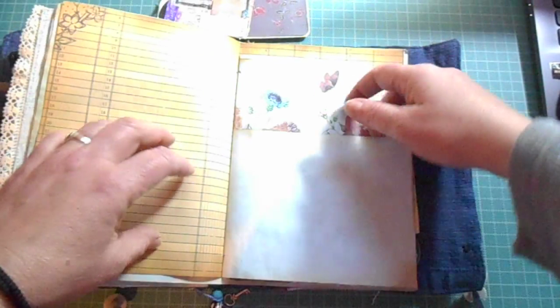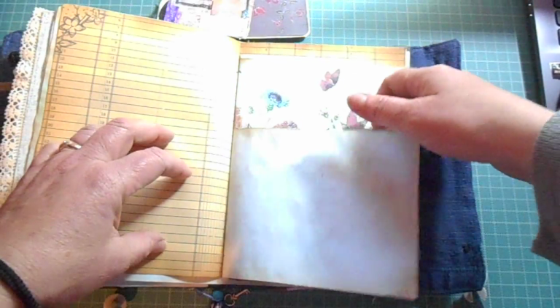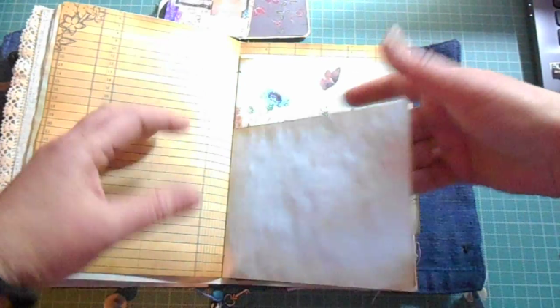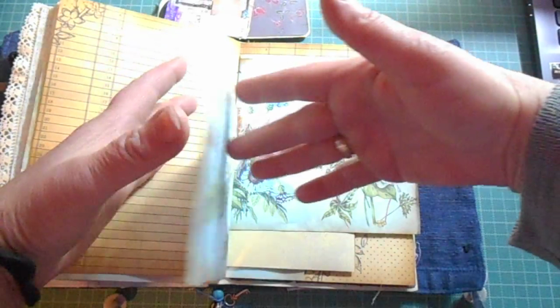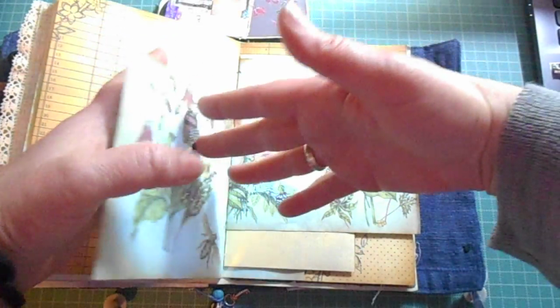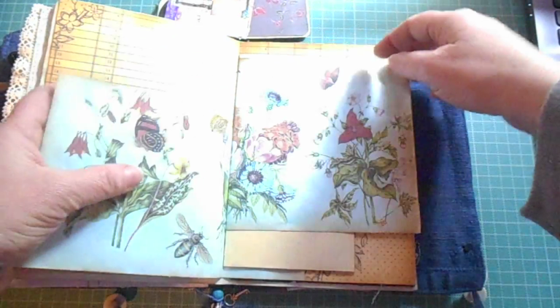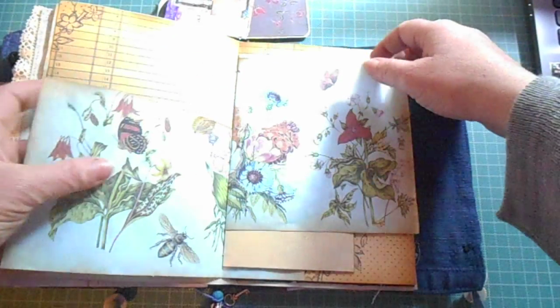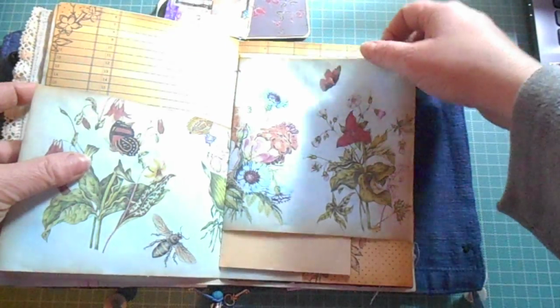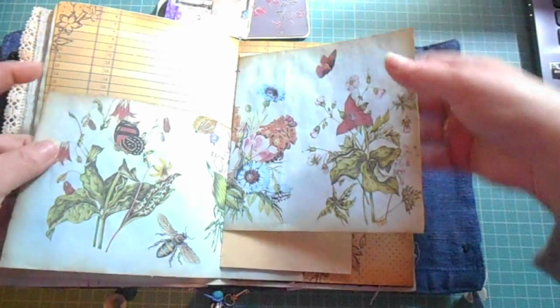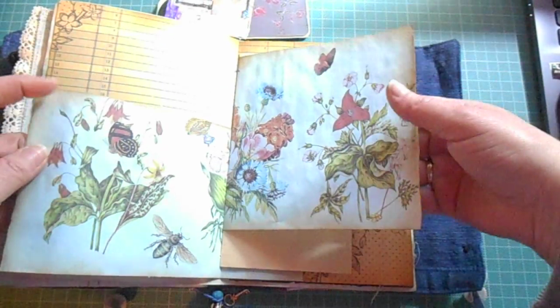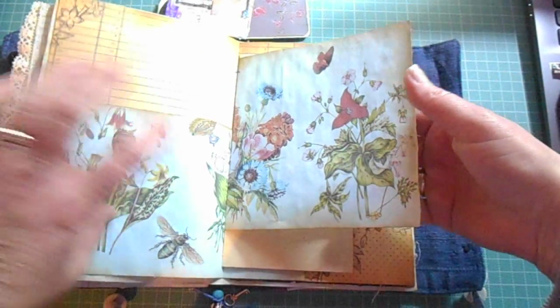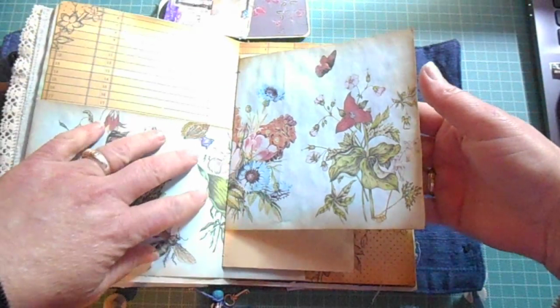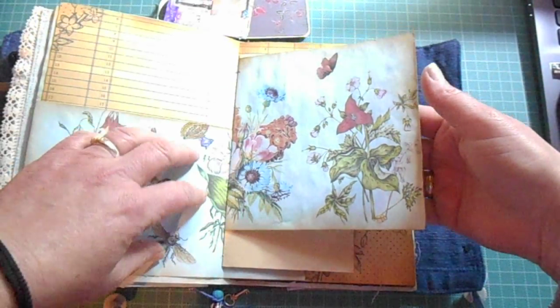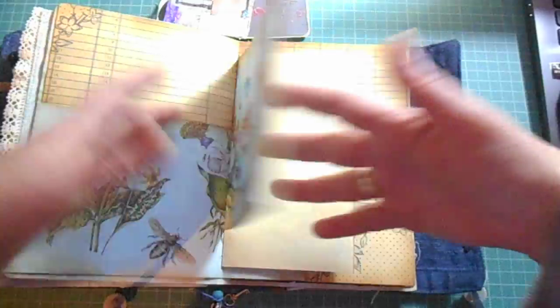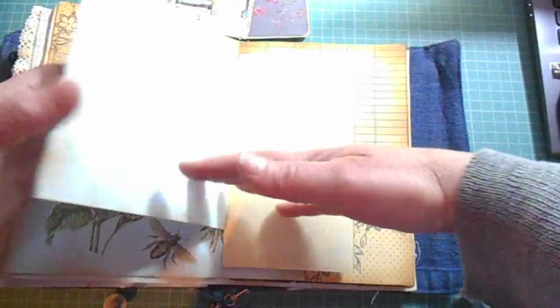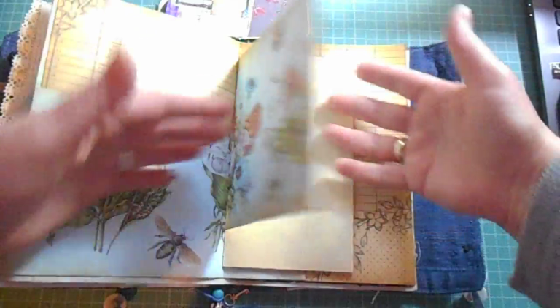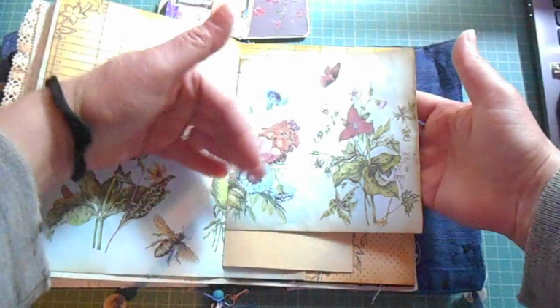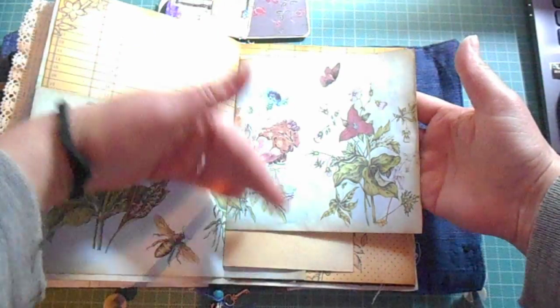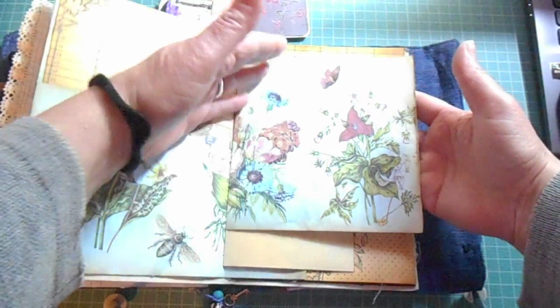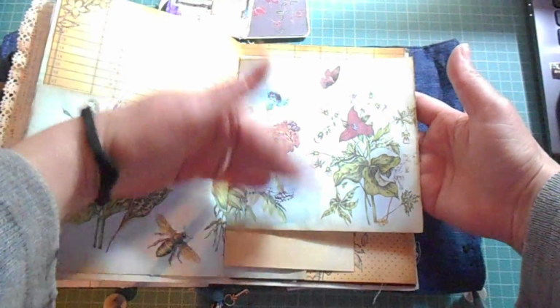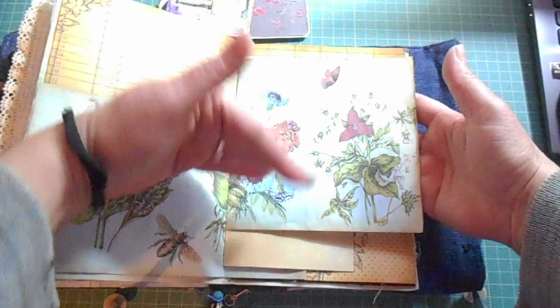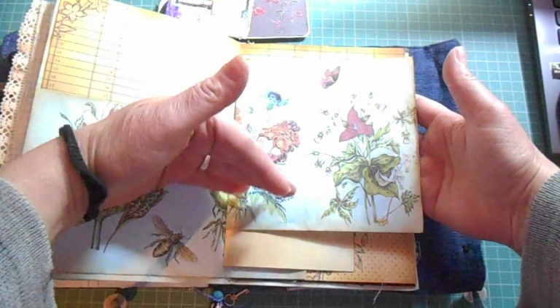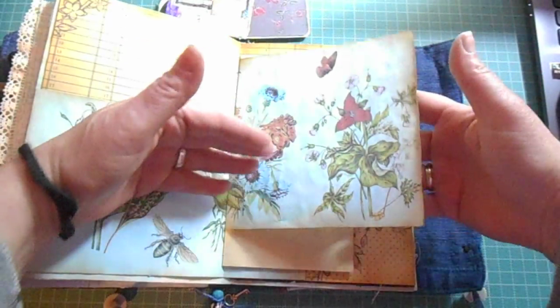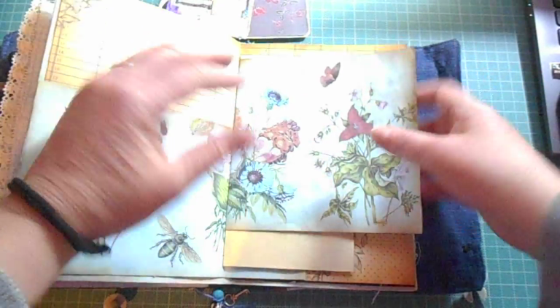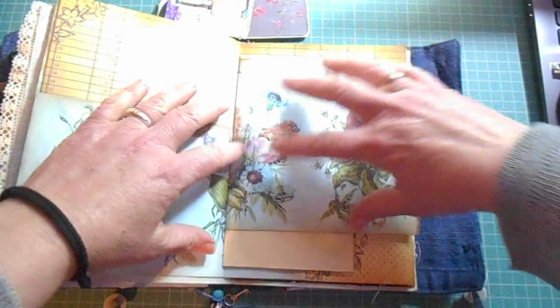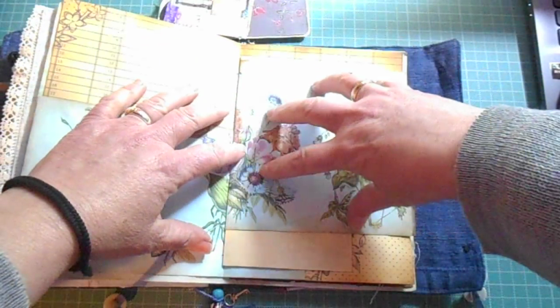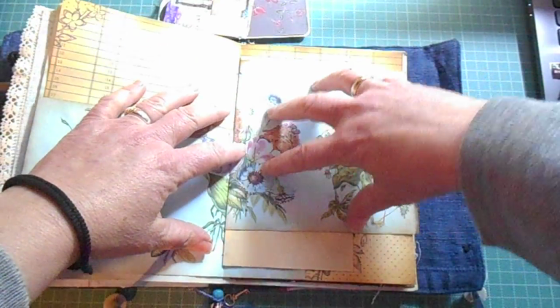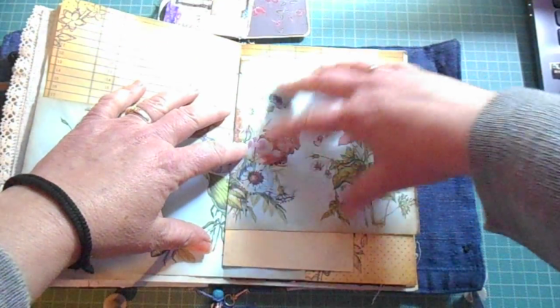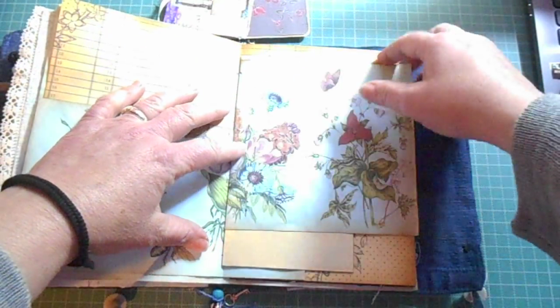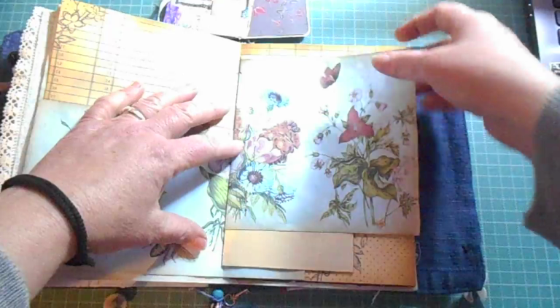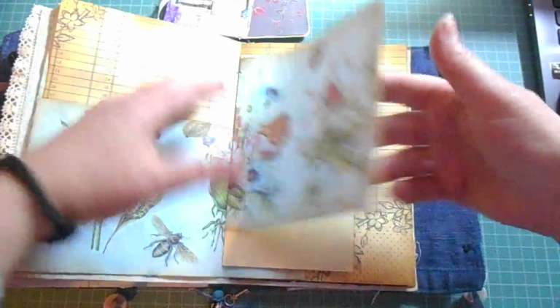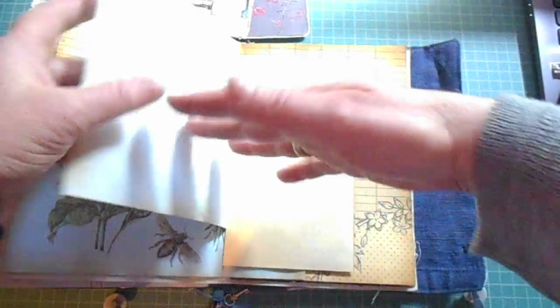I like interchangeable pages because one can actually add more if they want, or they can use it as a focal point for photographs.